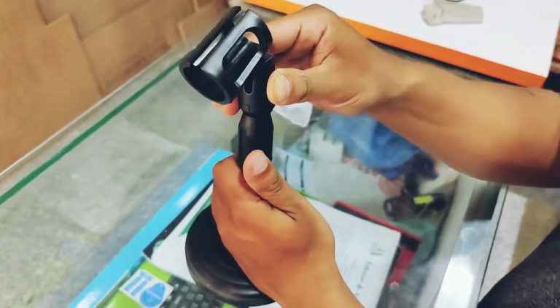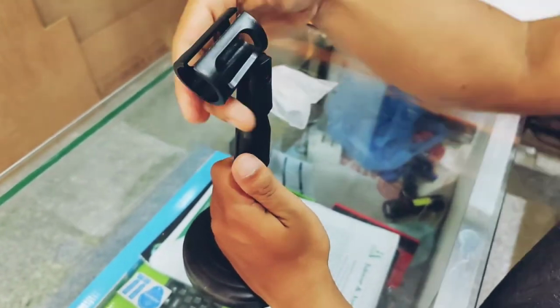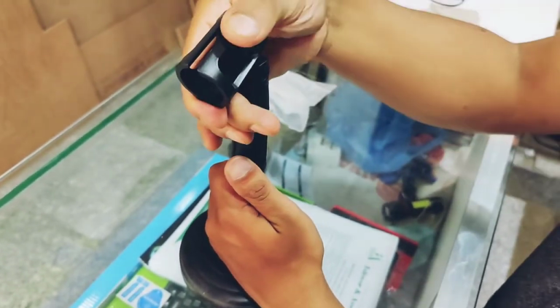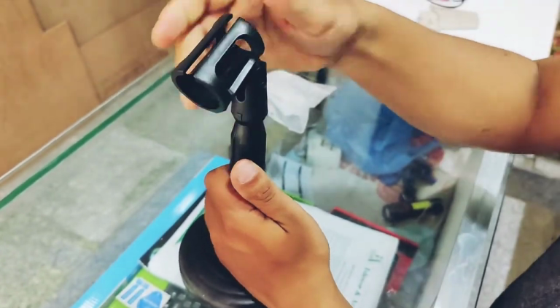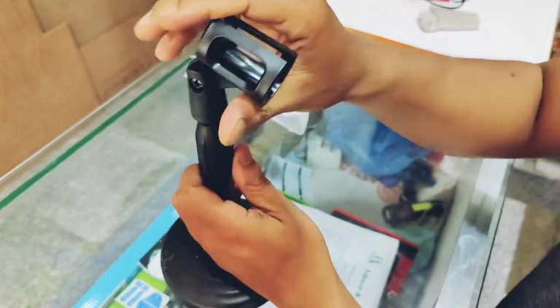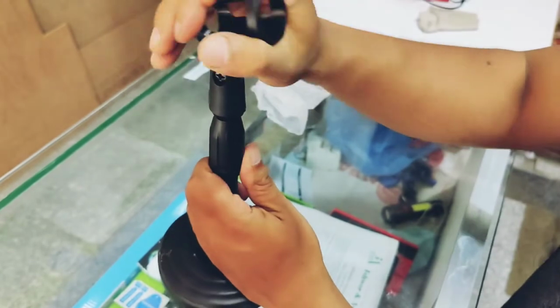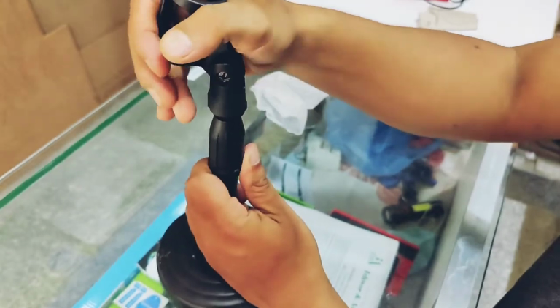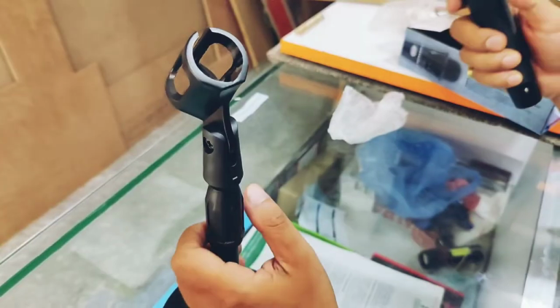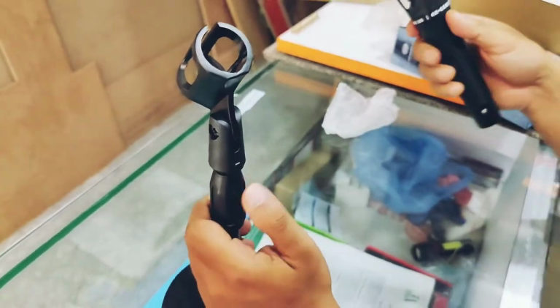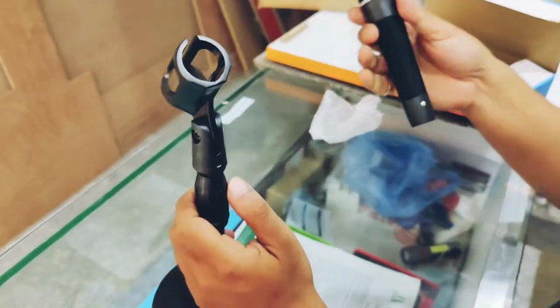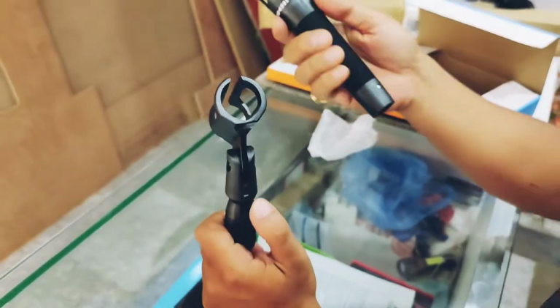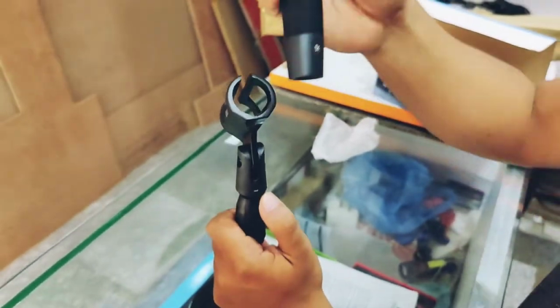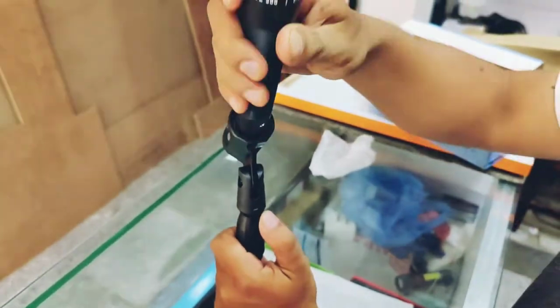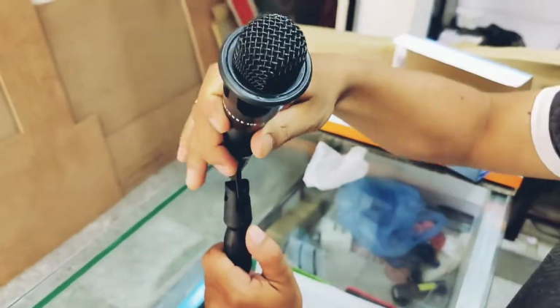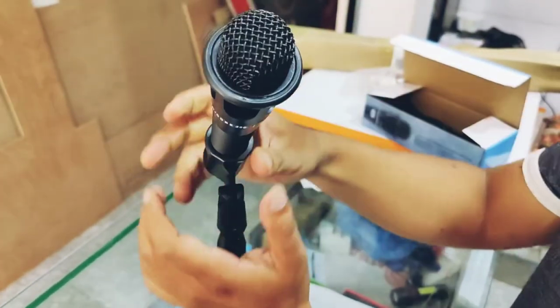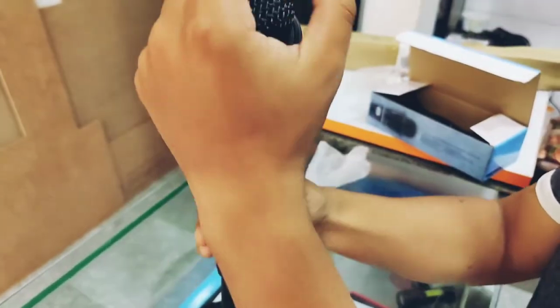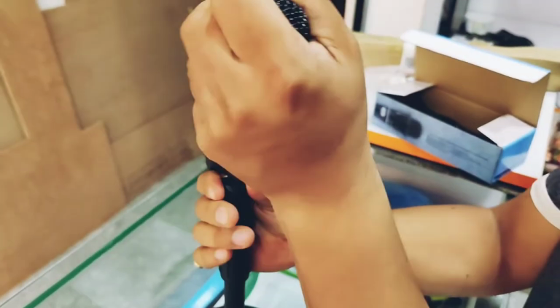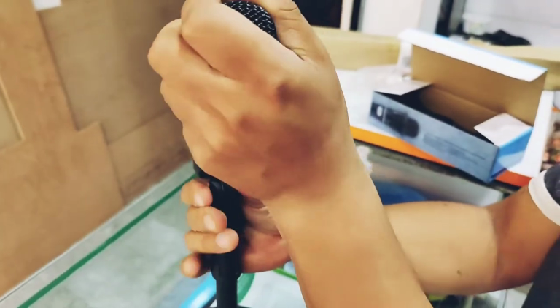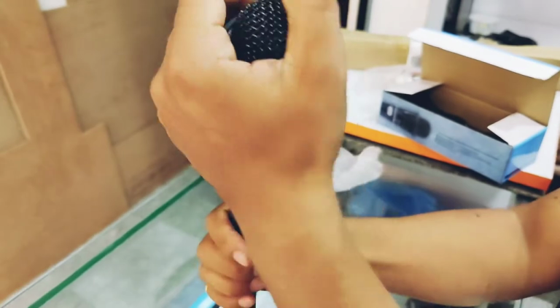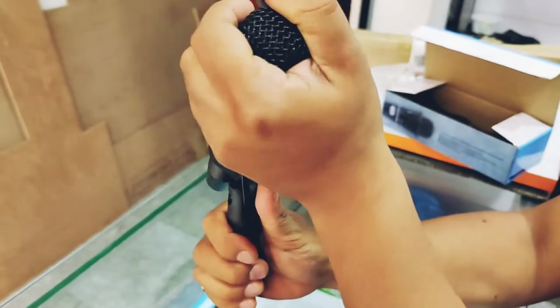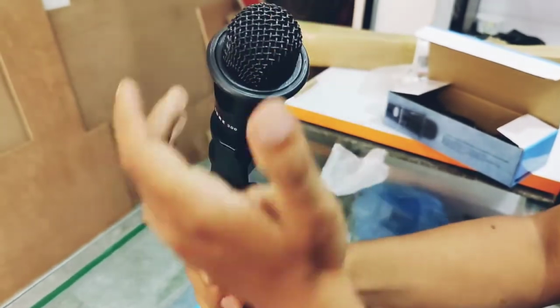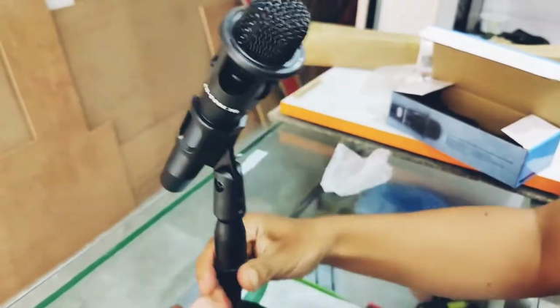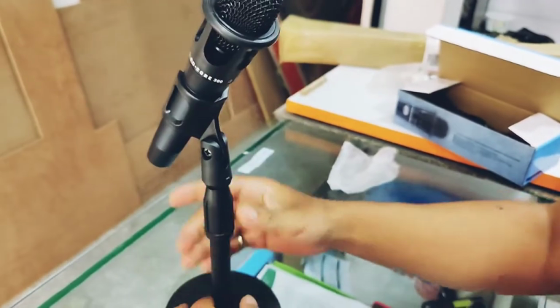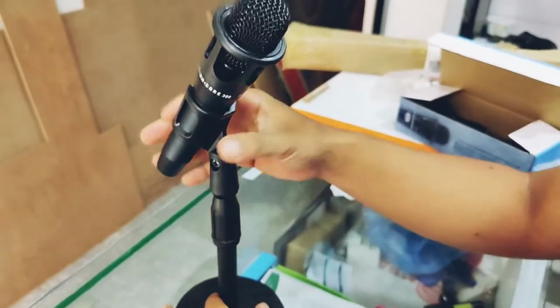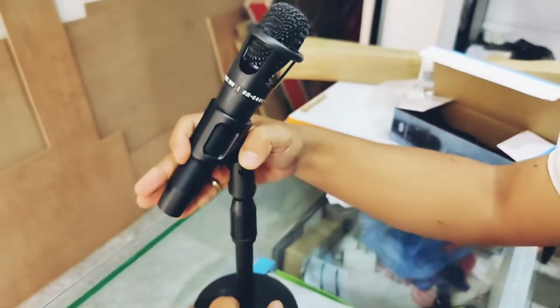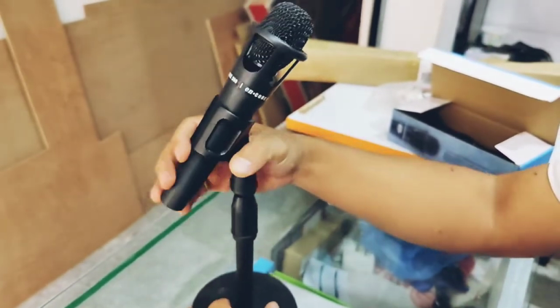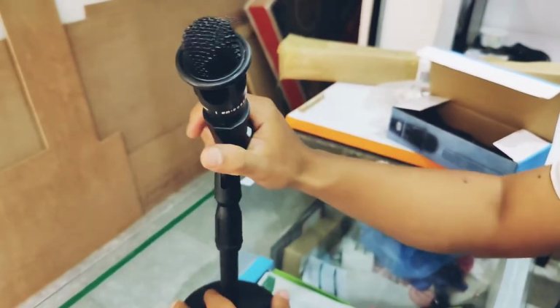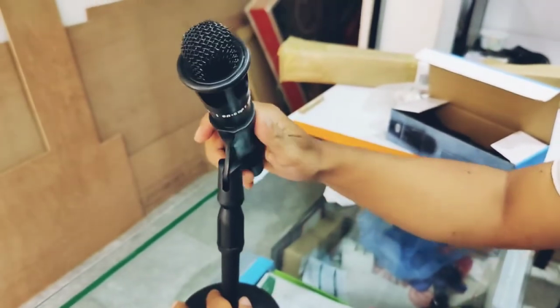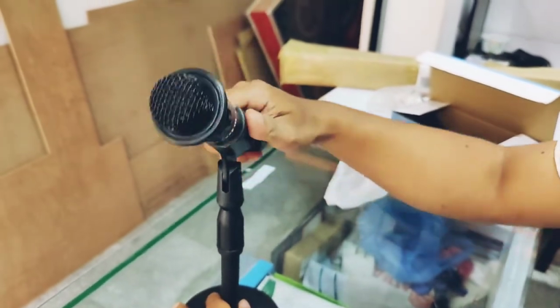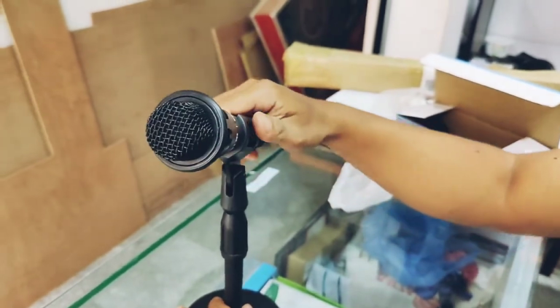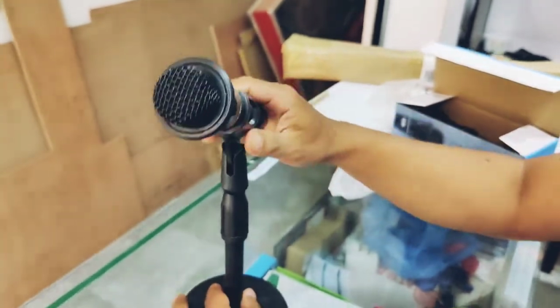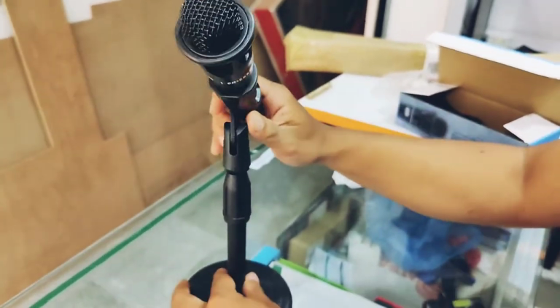This is the stand for microphone. They are very handy — their headphone microphone.